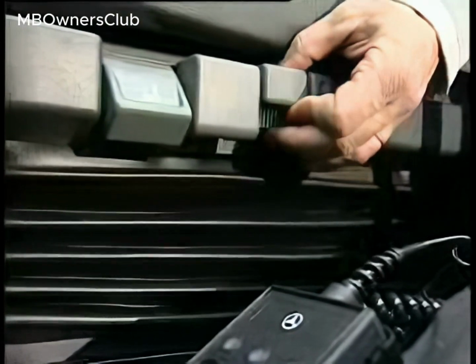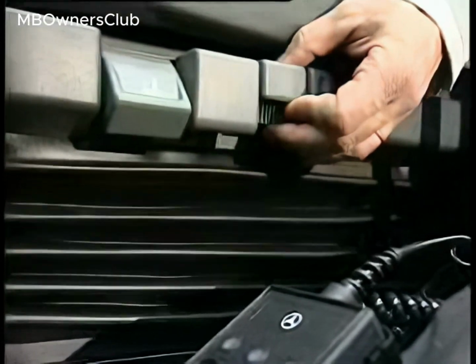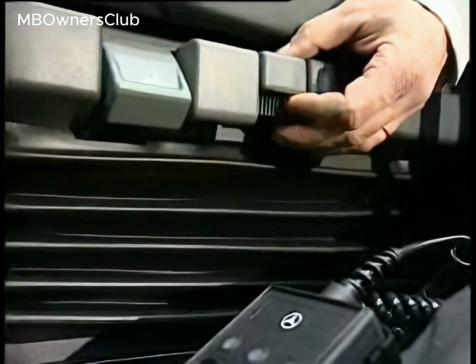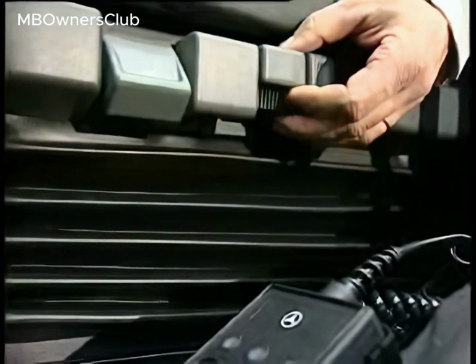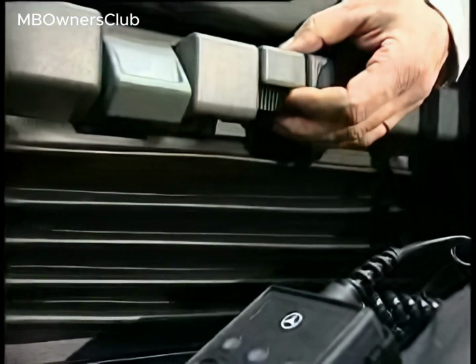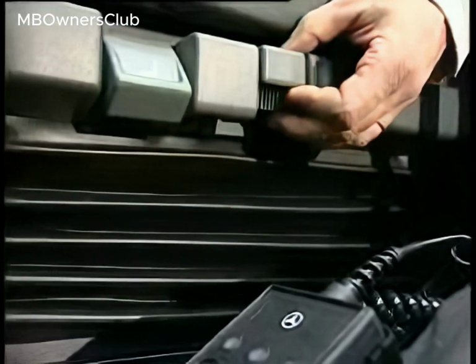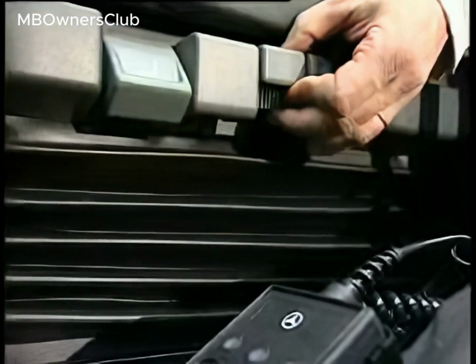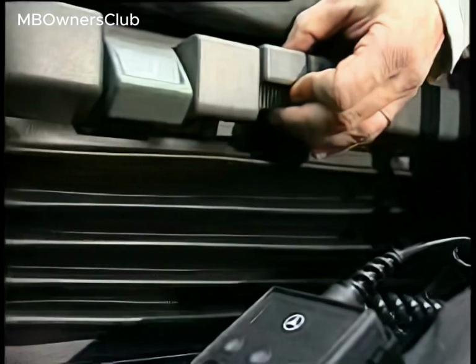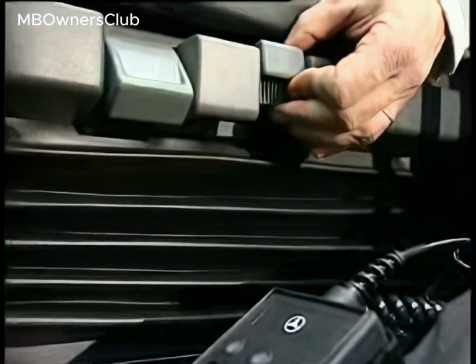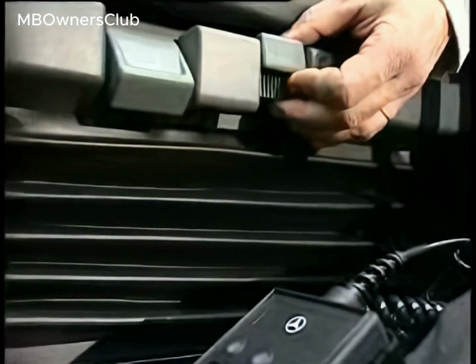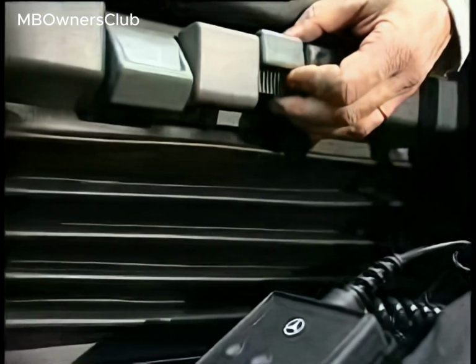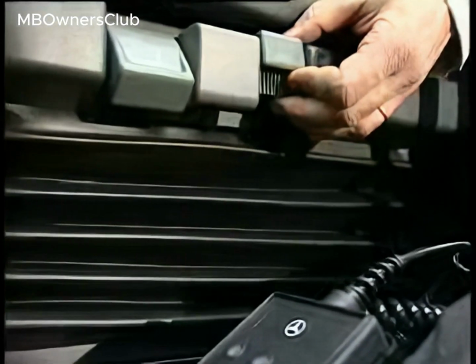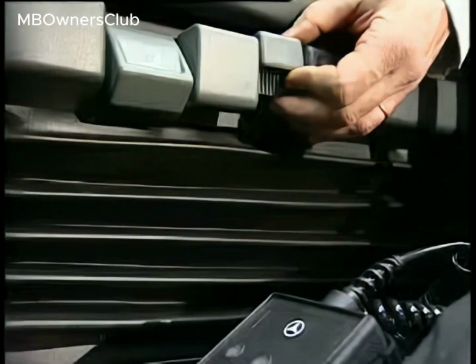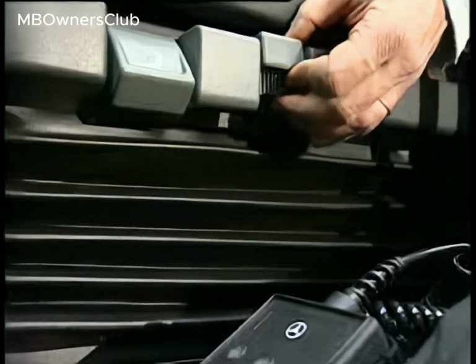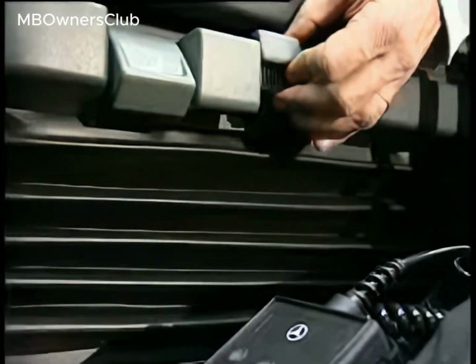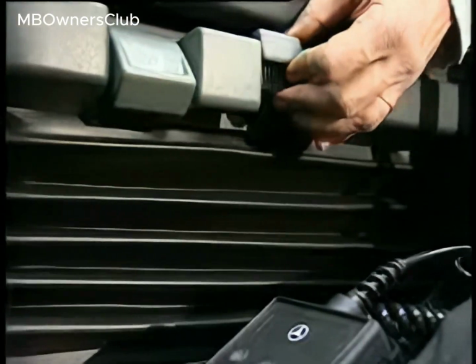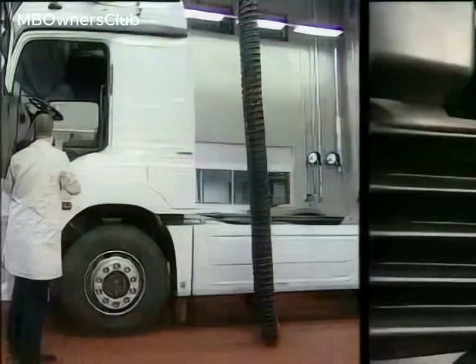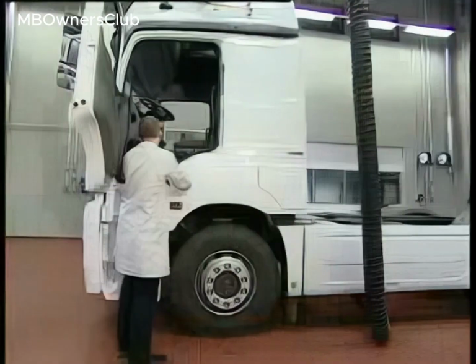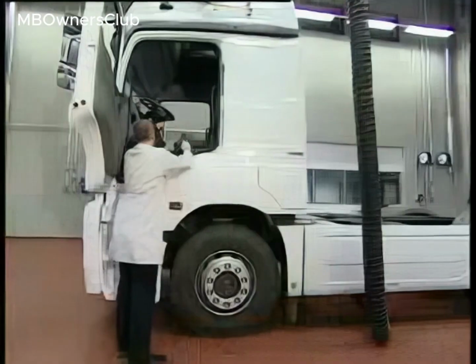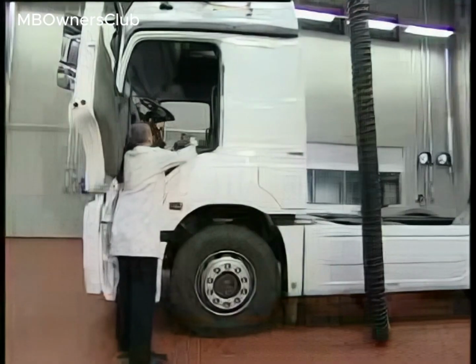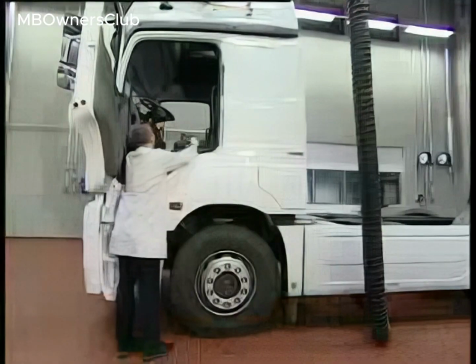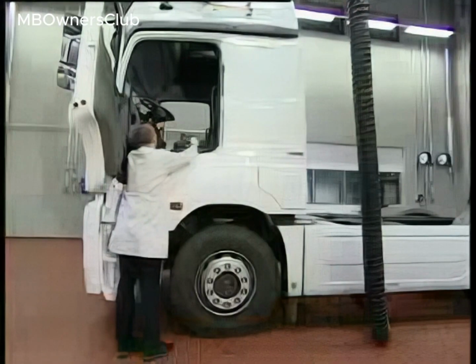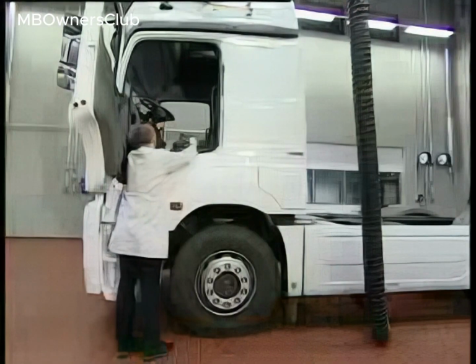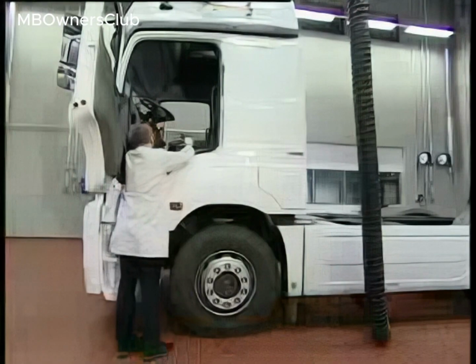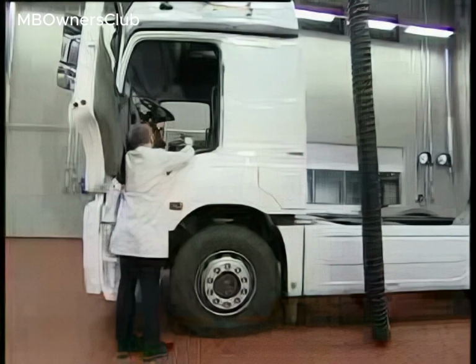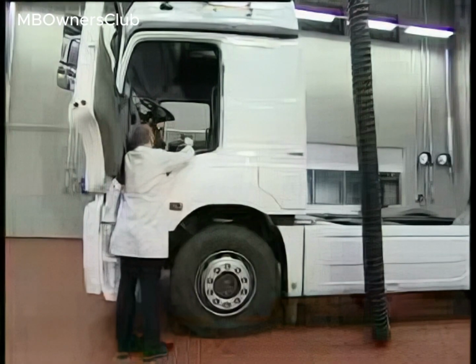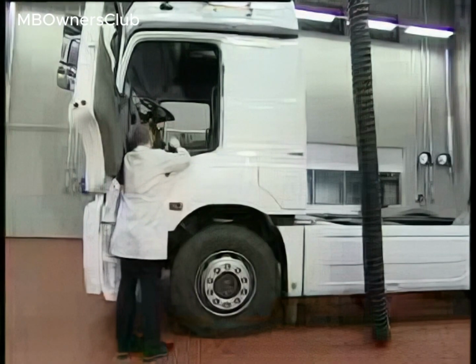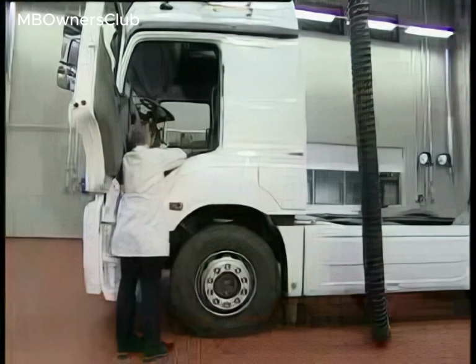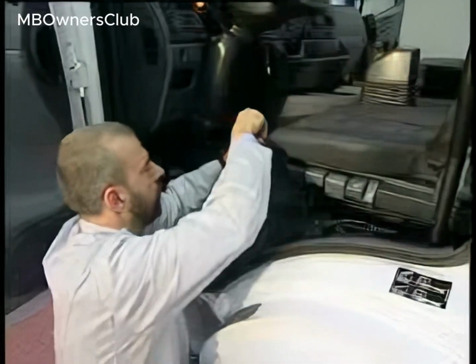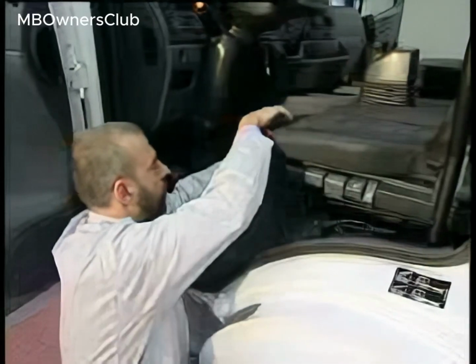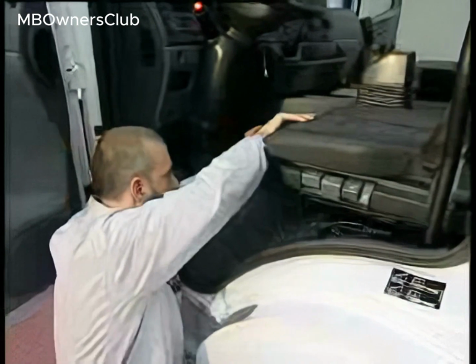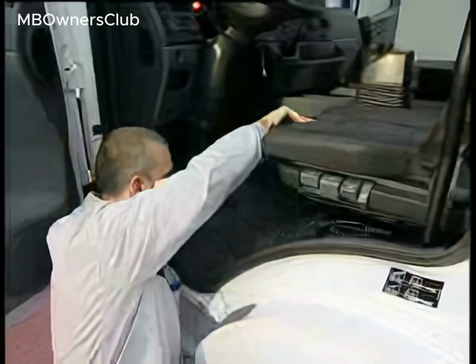For malfunctions on ISRI seats, check for pinched lines or mechanical damage. Here we will look at a seat height adjustment malfunction.